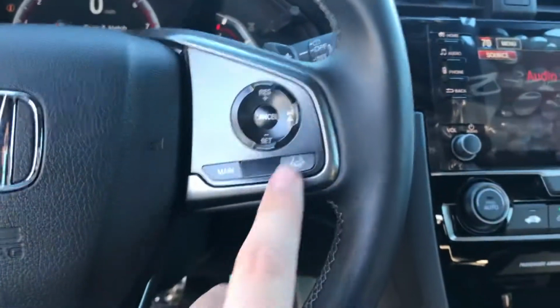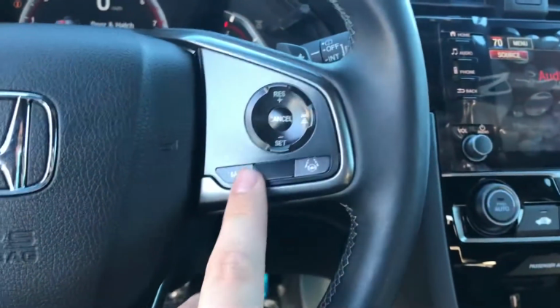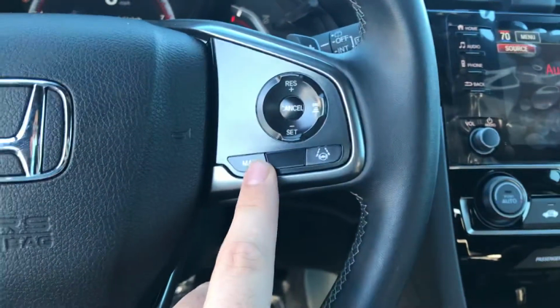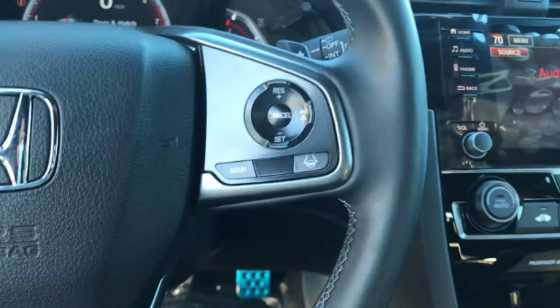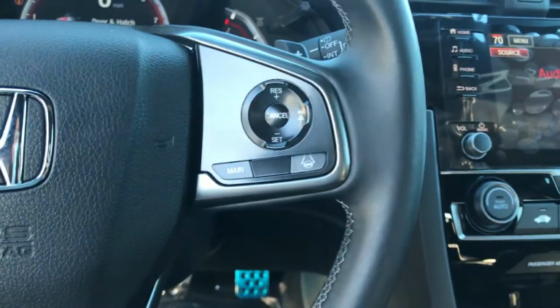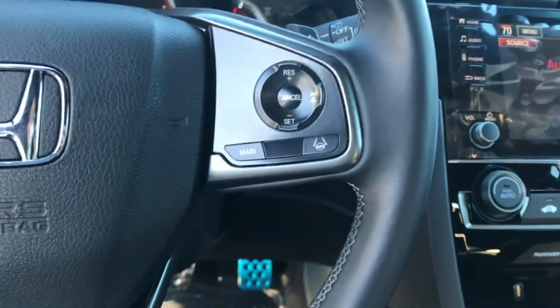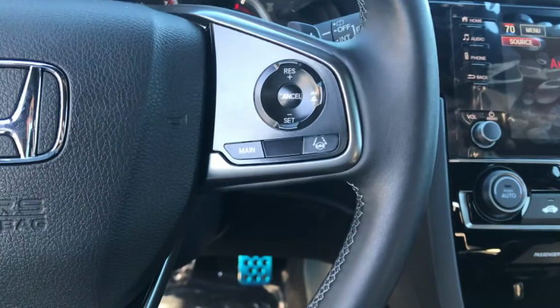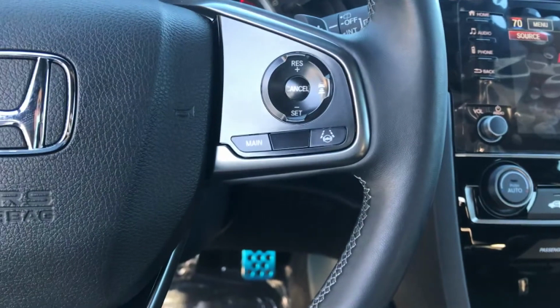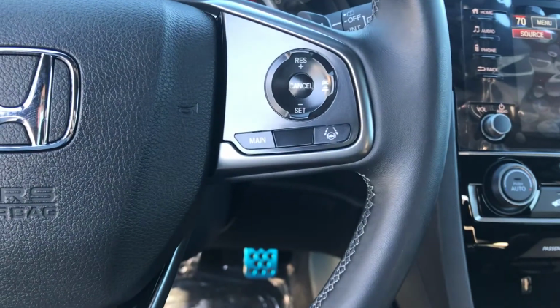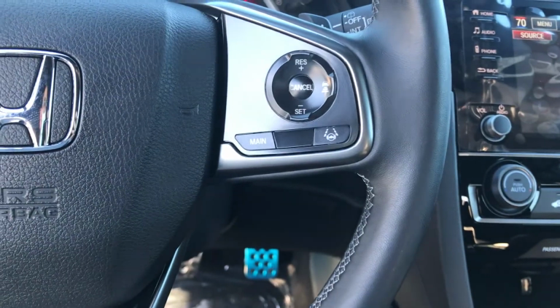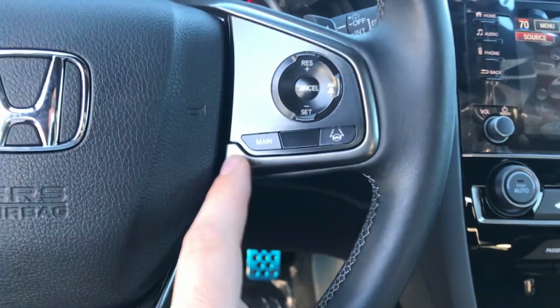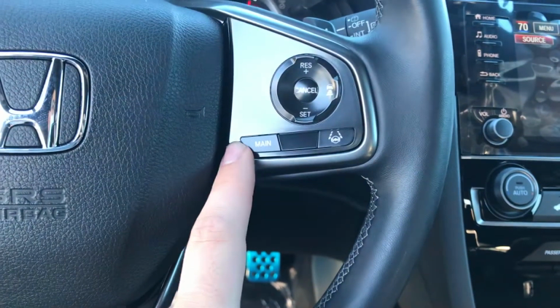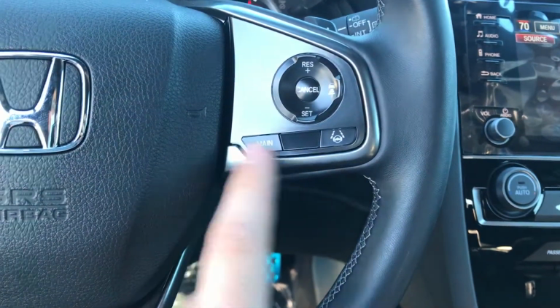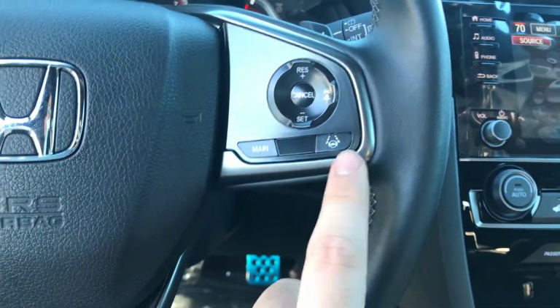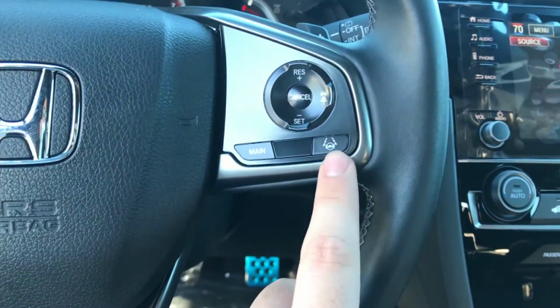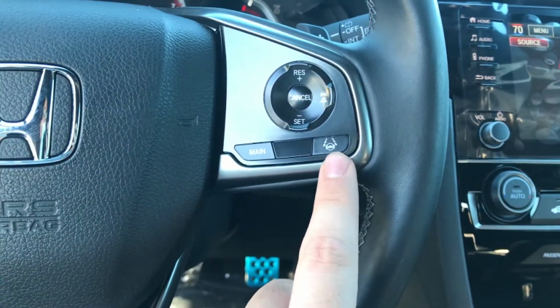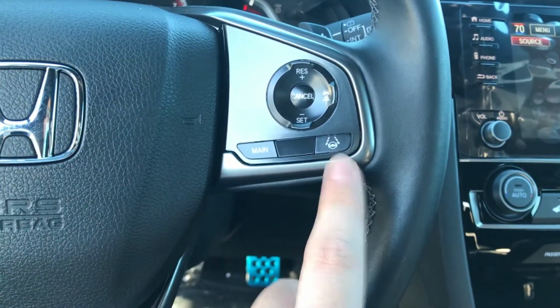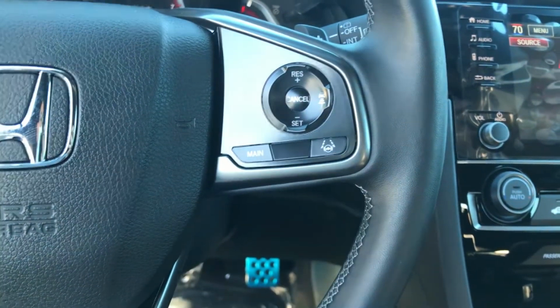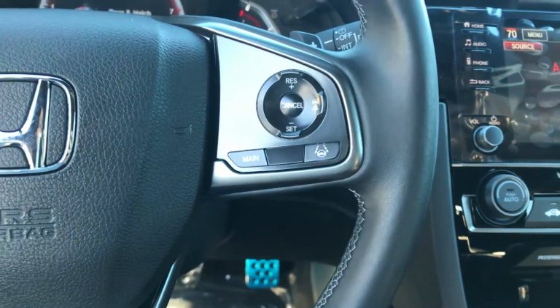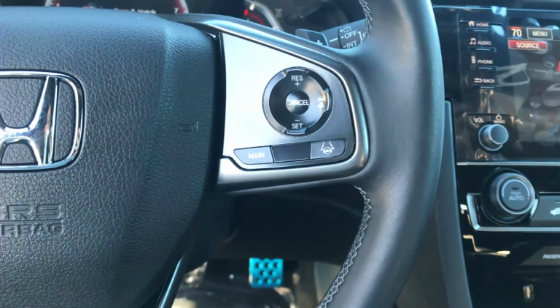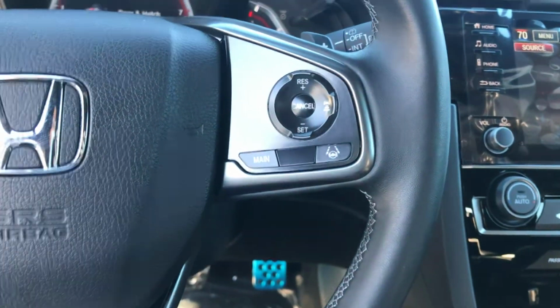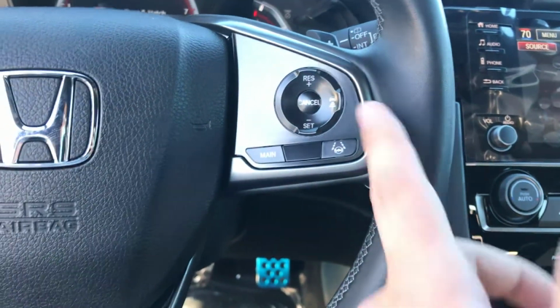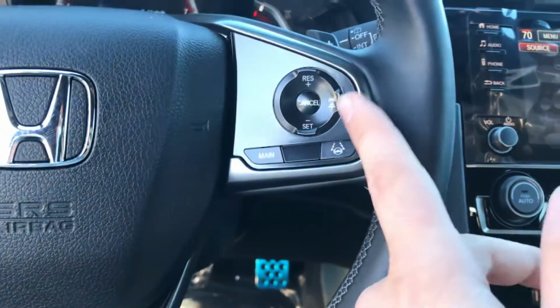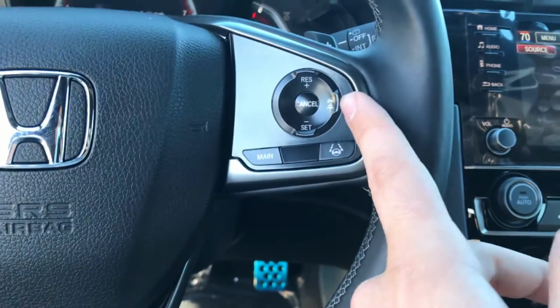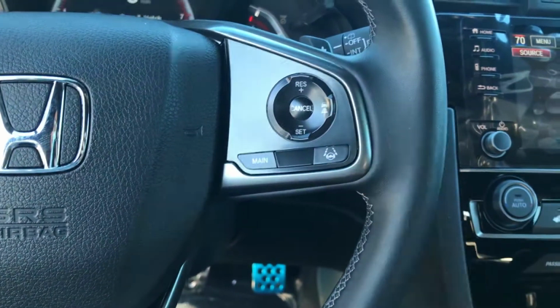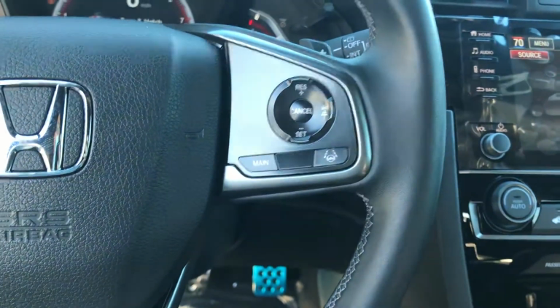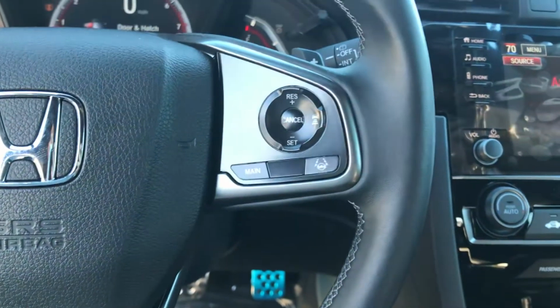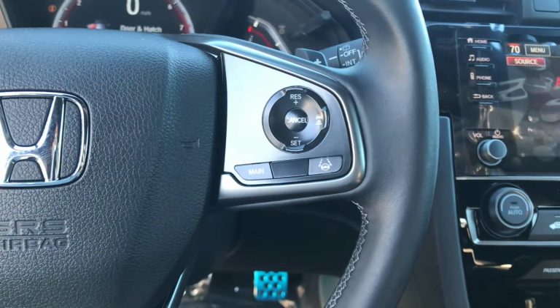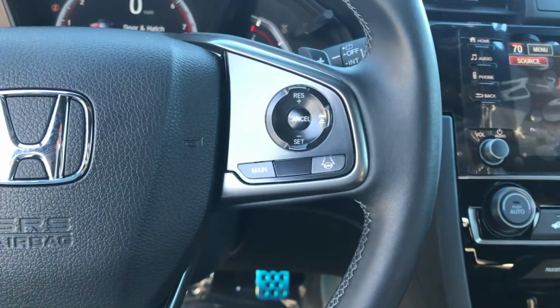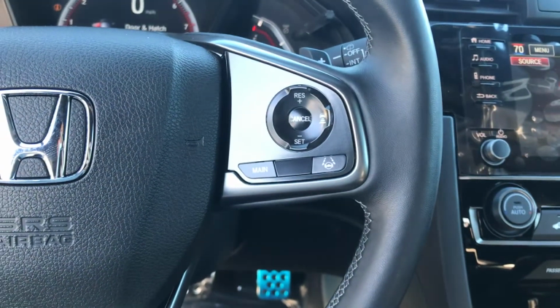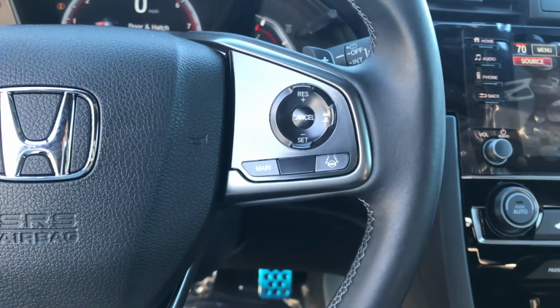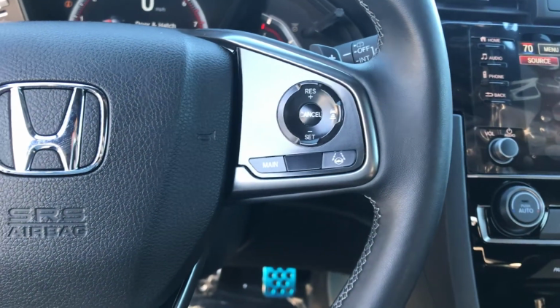Over here on the right you're going to have the other two parts to Honda Sensing. If you hit that main button you have lane keeping assist to keep you centered in your lane, and adaptive cruise control that keeps a pace distance between you and the car in front of you.